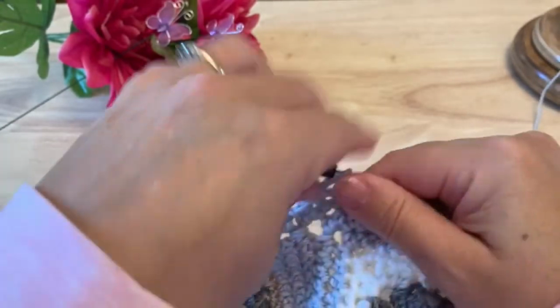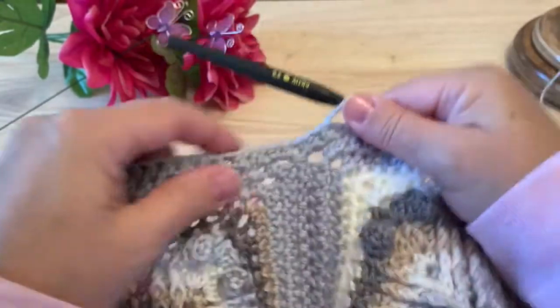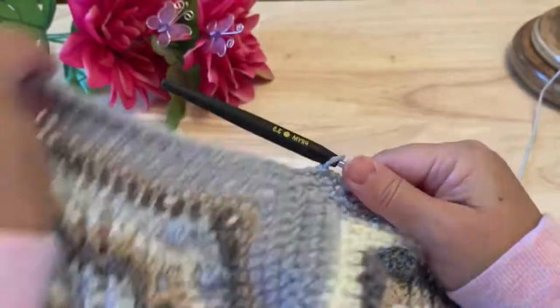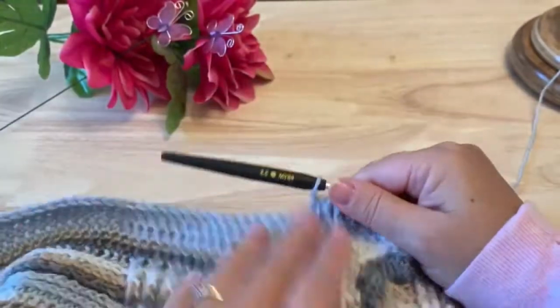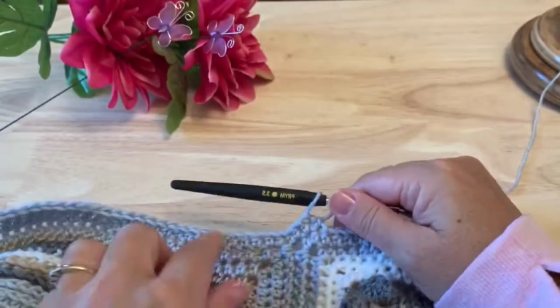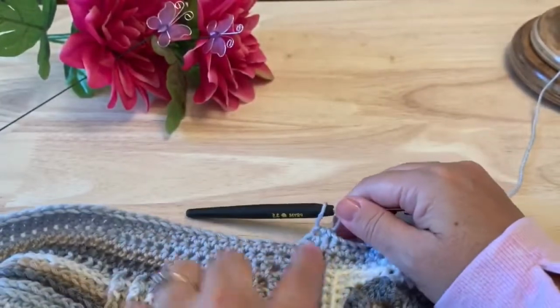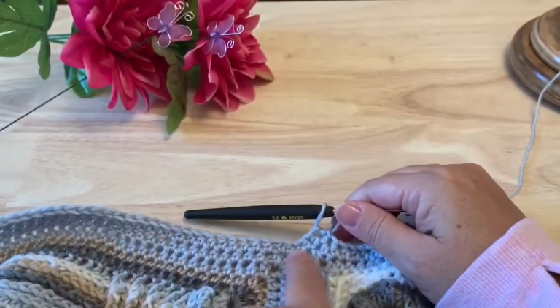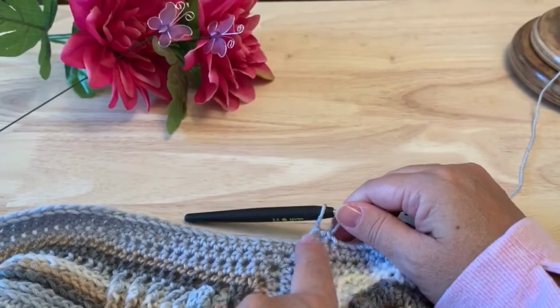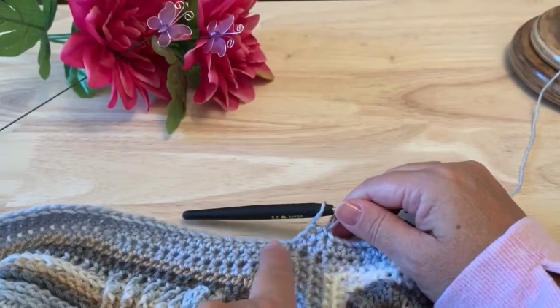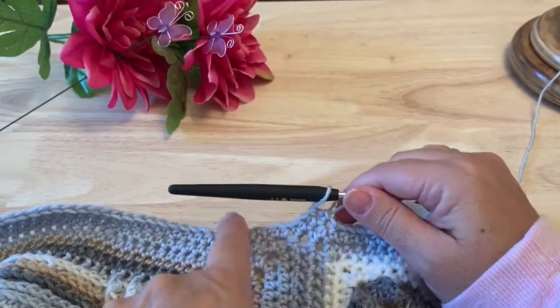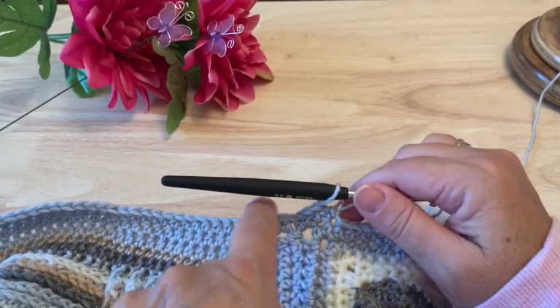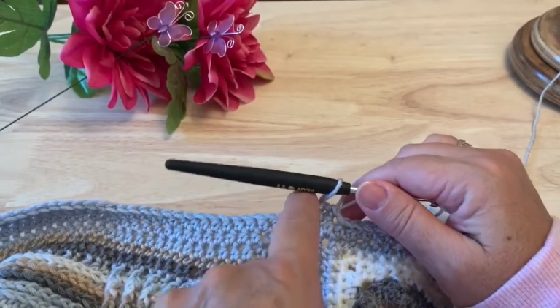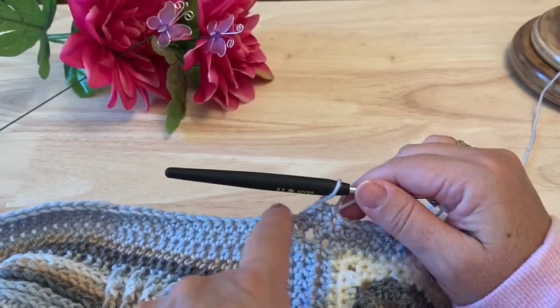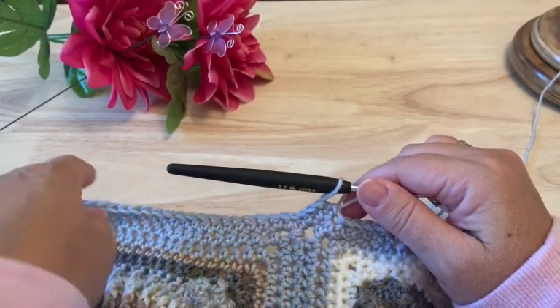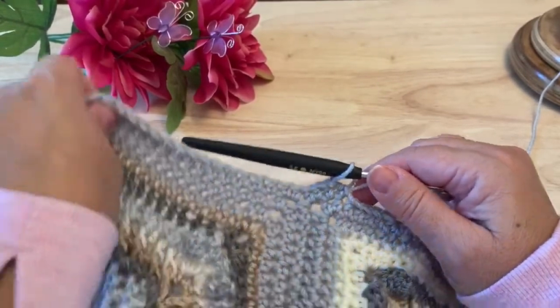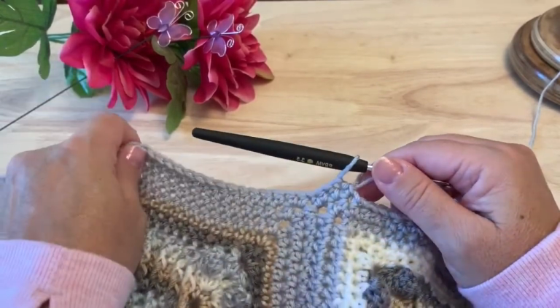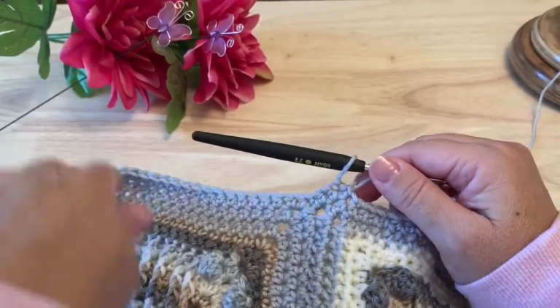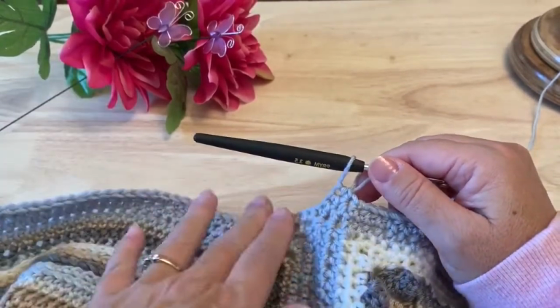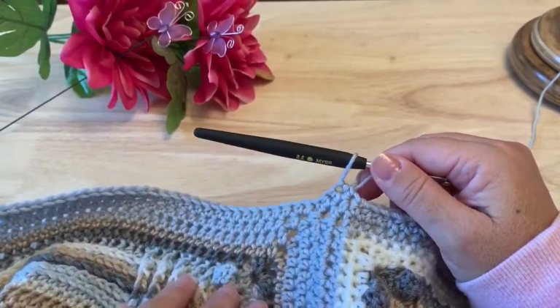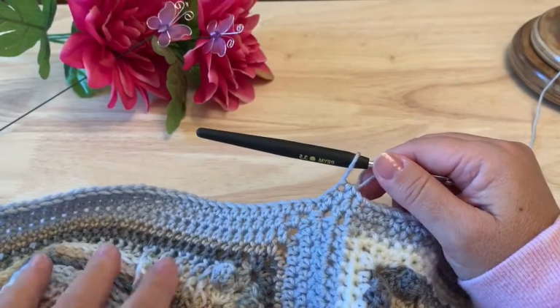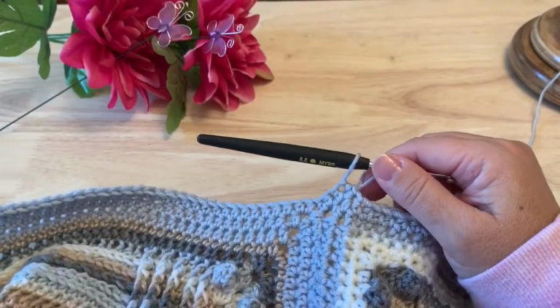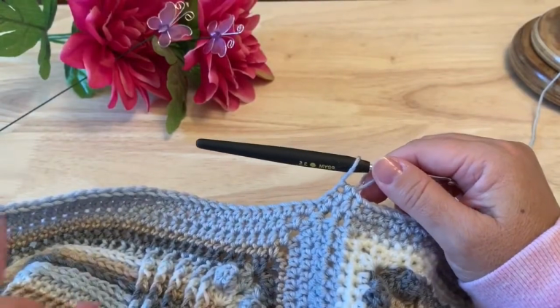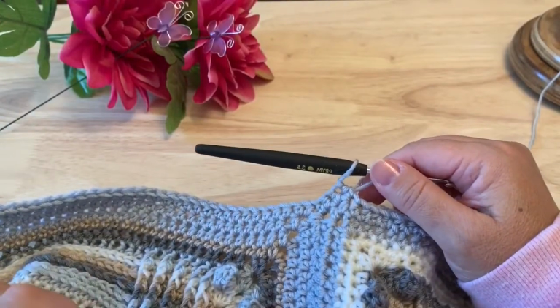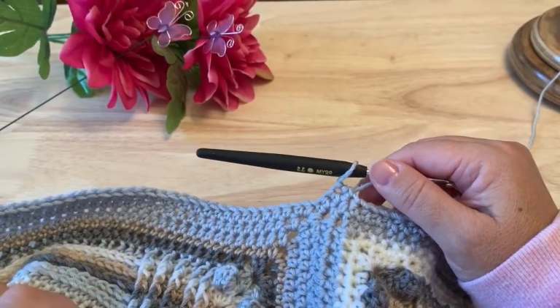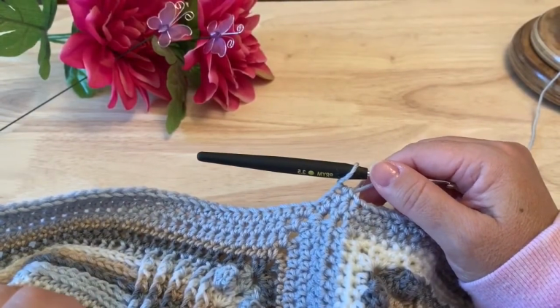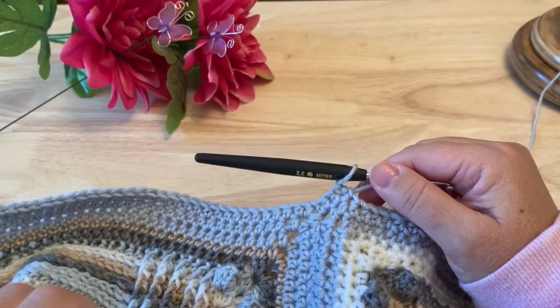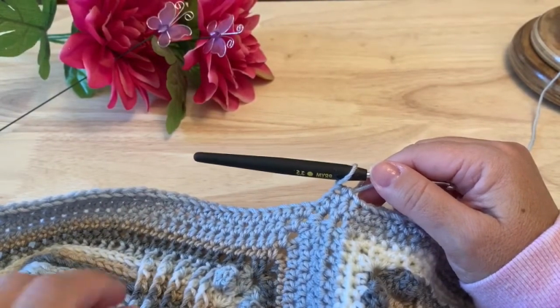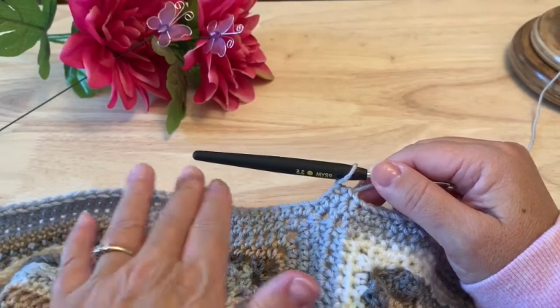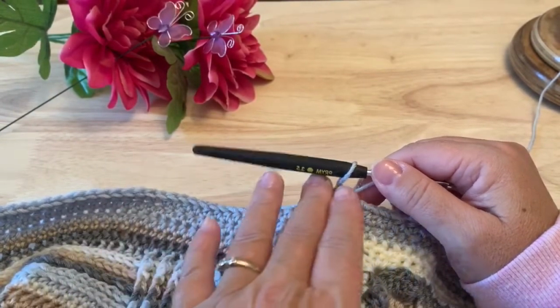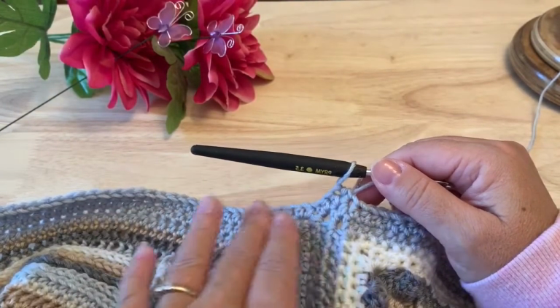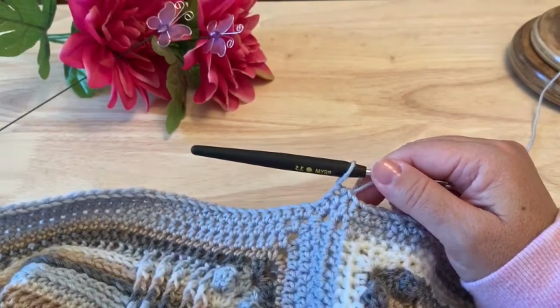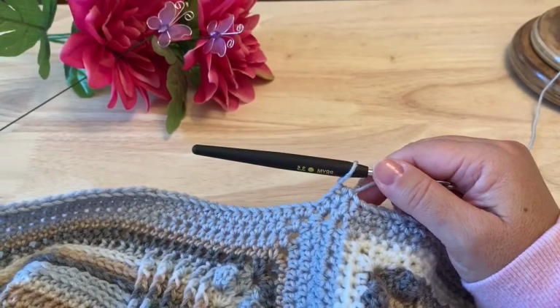You will find as we're working this border it's not going to be completely straight in the section where the squares join, and that is by design. That helps with the butterfly effect that we have at the end — so it will be a slight curve in your border.